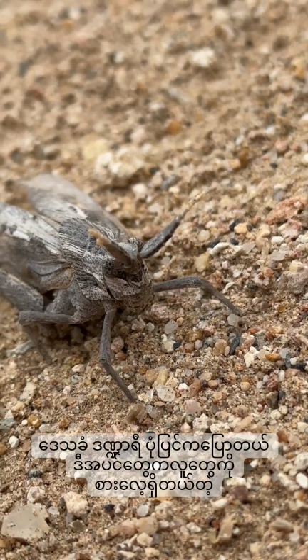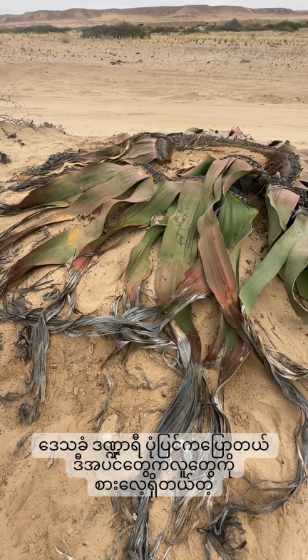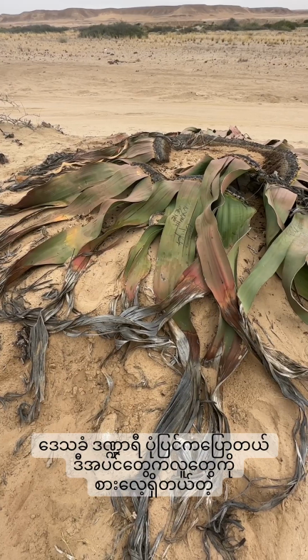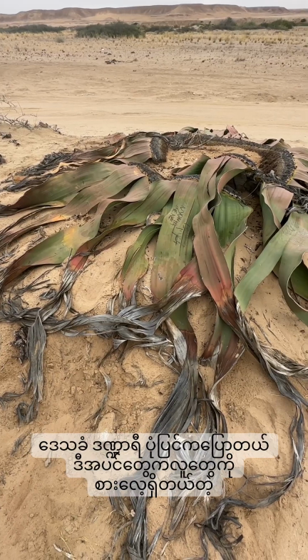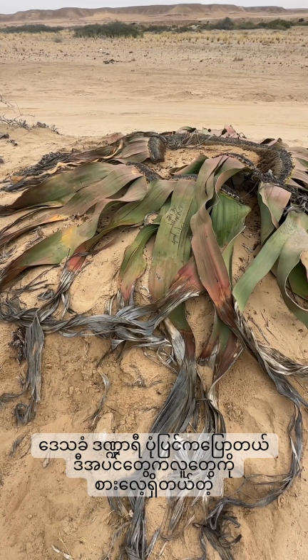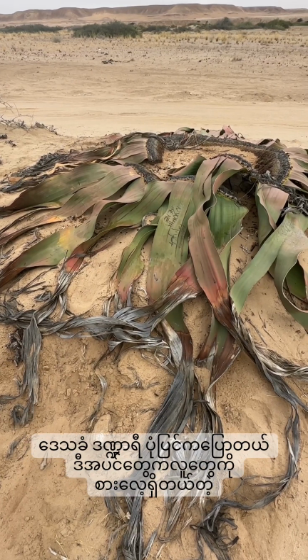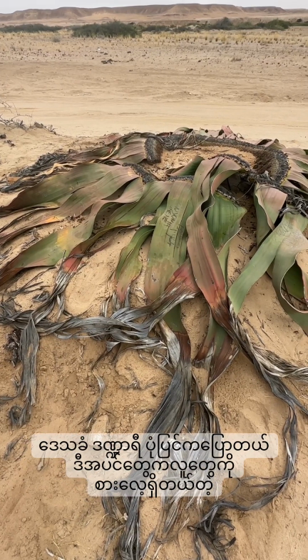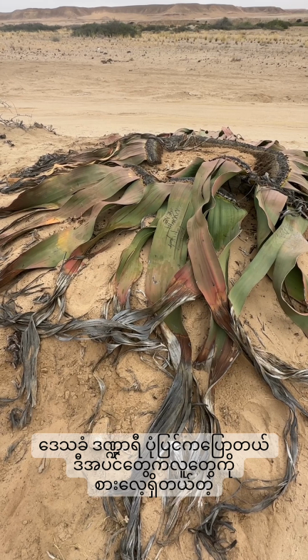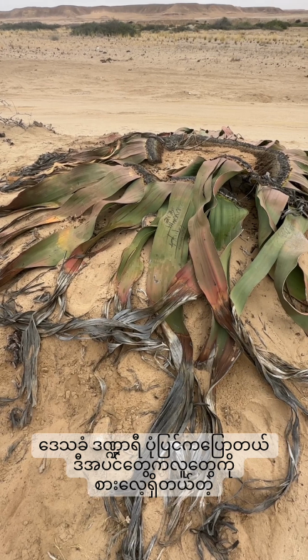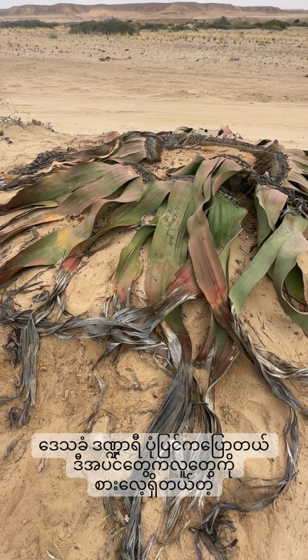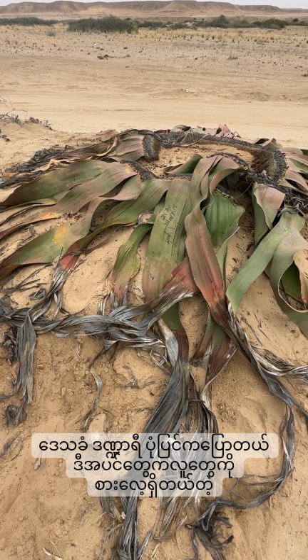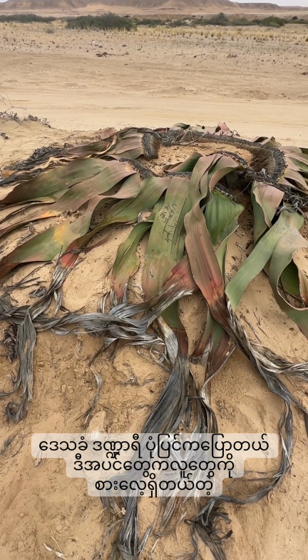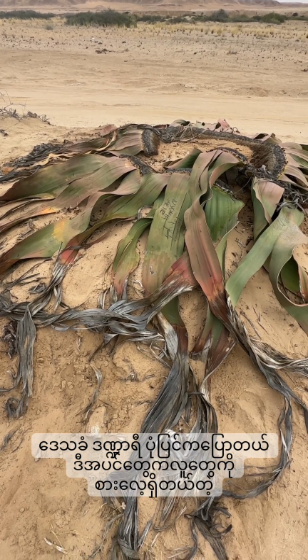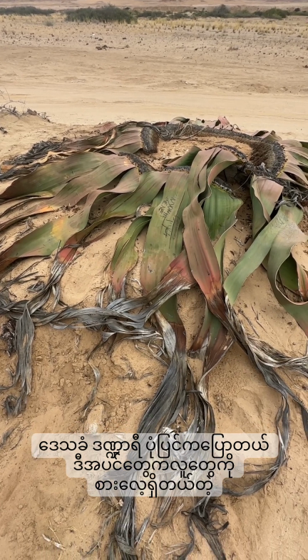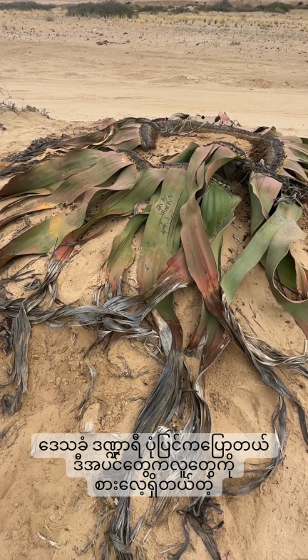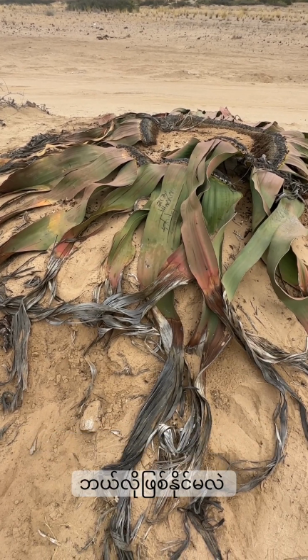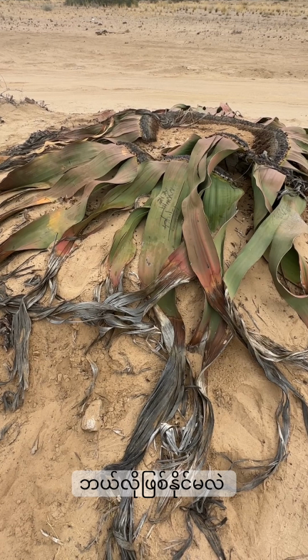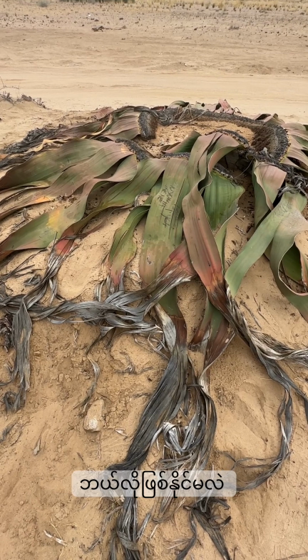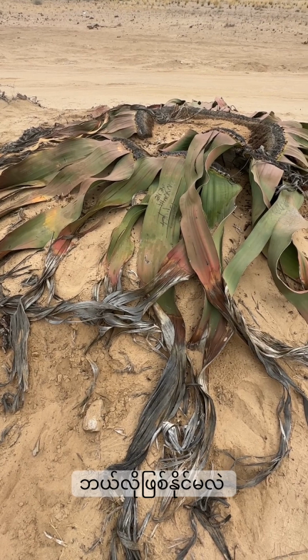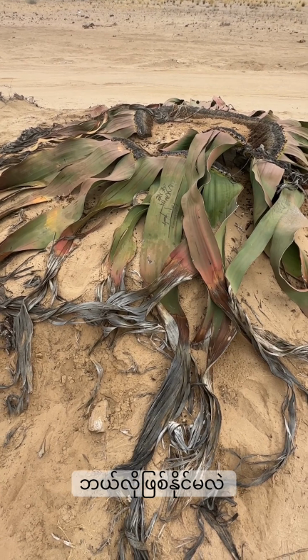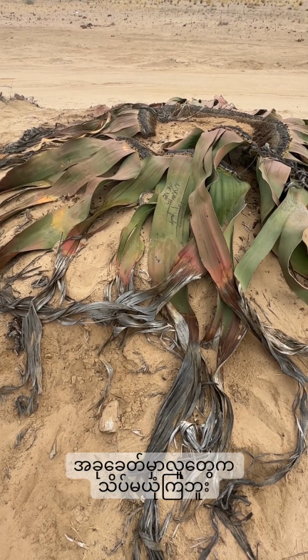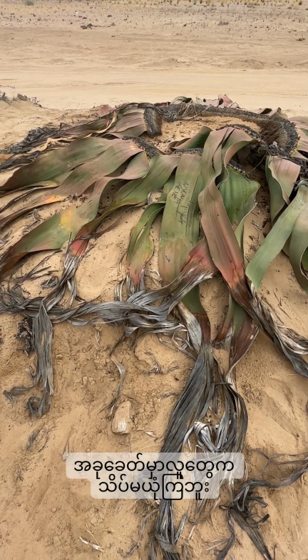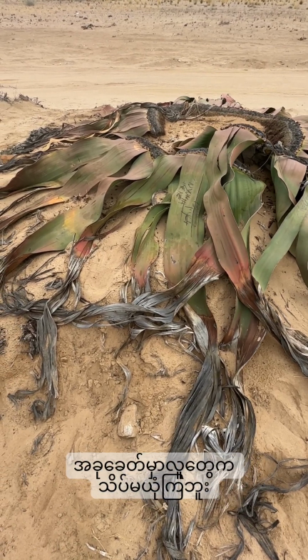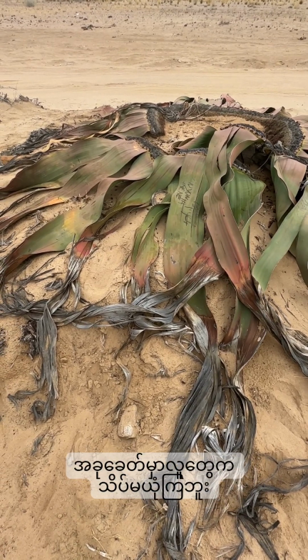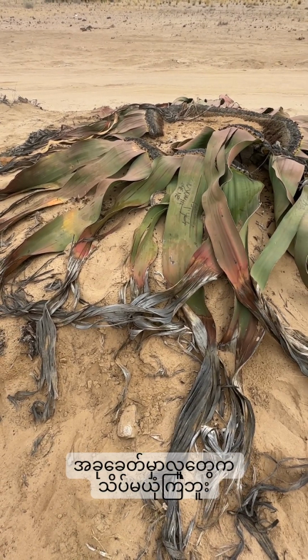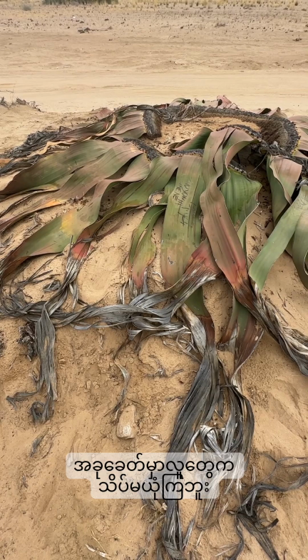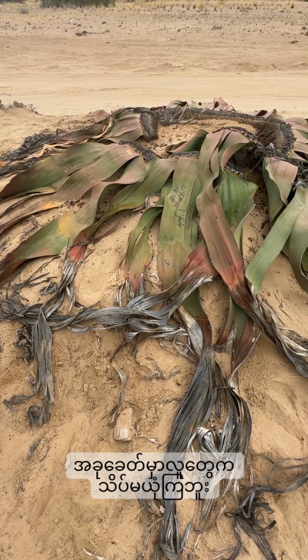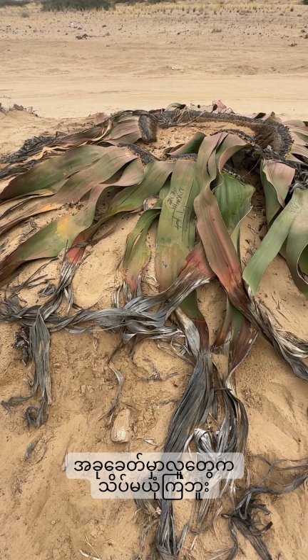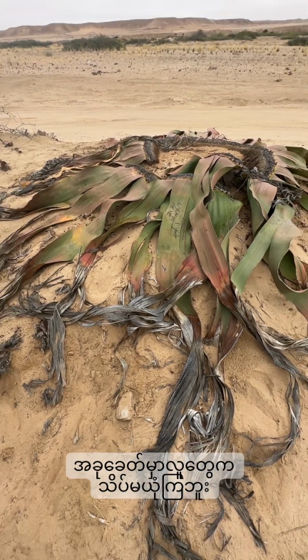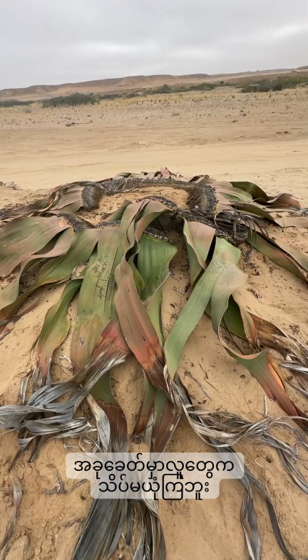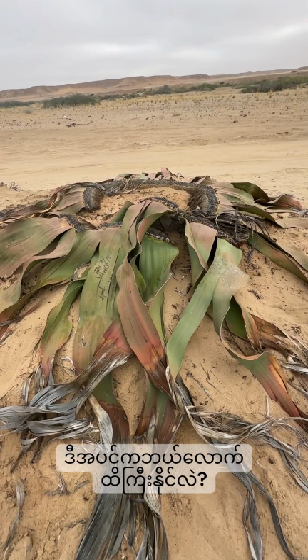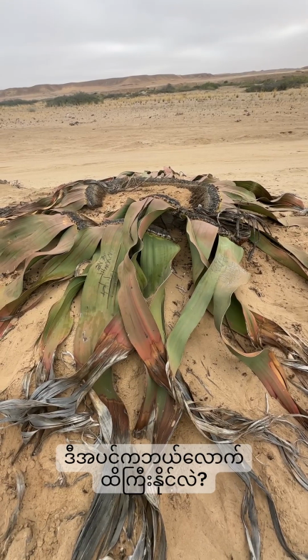According to local myth, and even in school textbooks, they teach that the Welwitschia plant eats people - but it doesn't. It has to be said that most people these days do not believe that. How big is the biggest one?